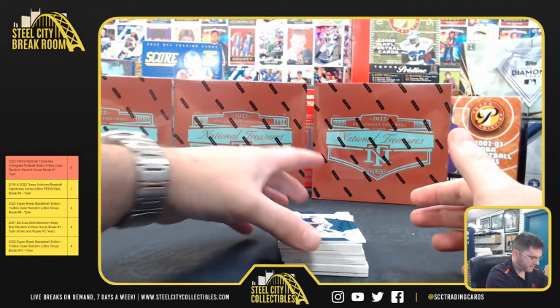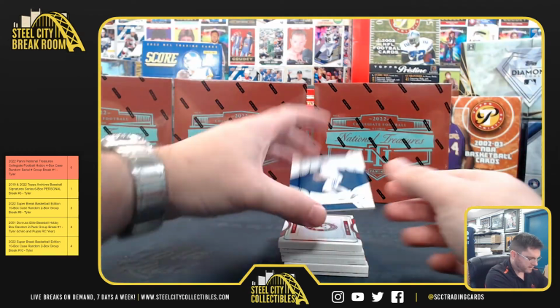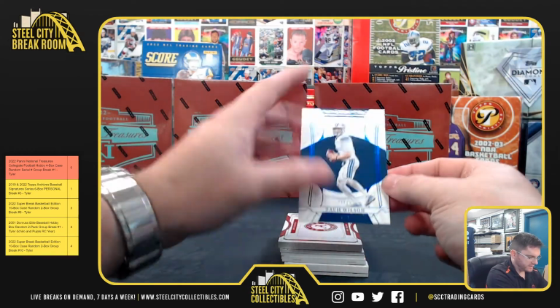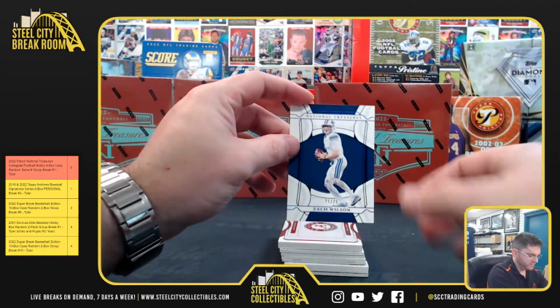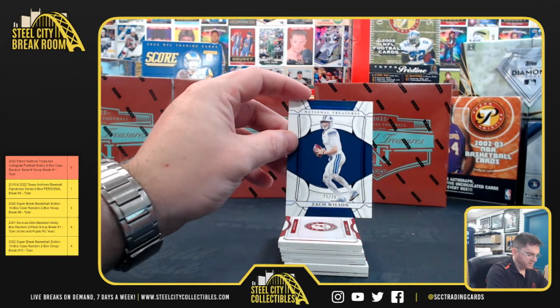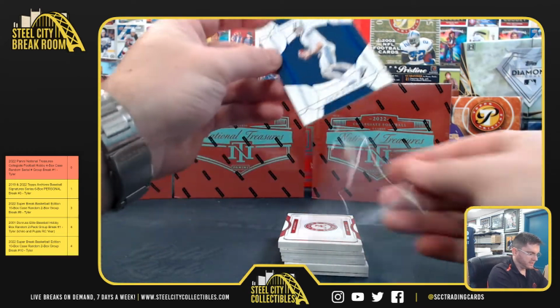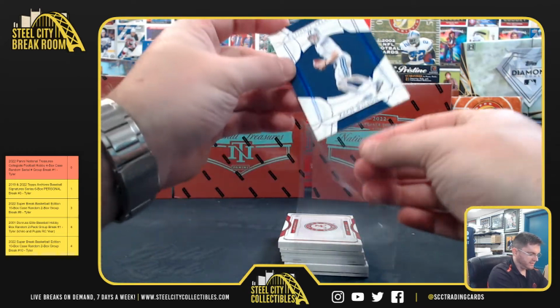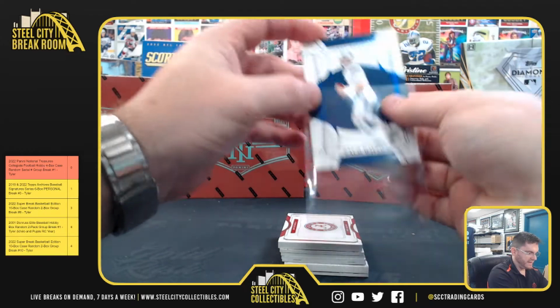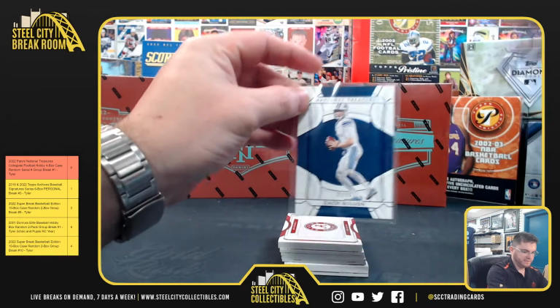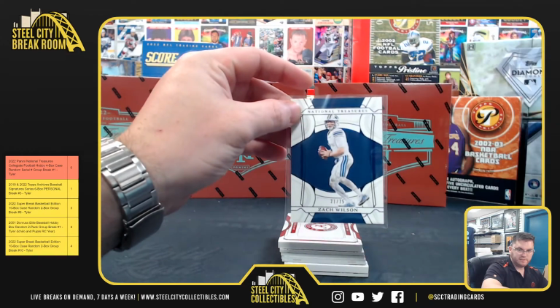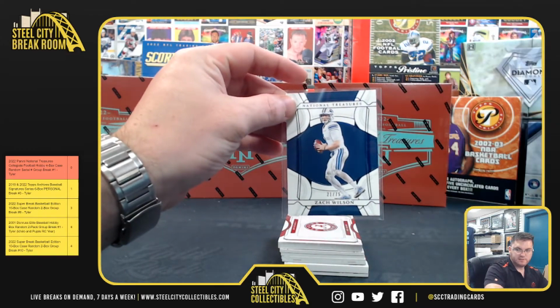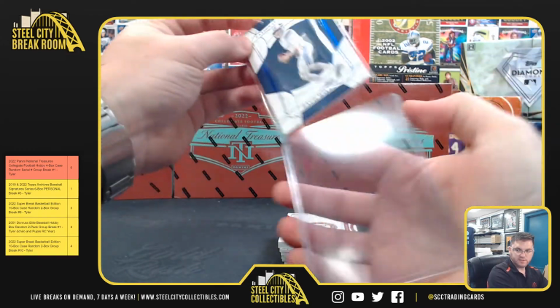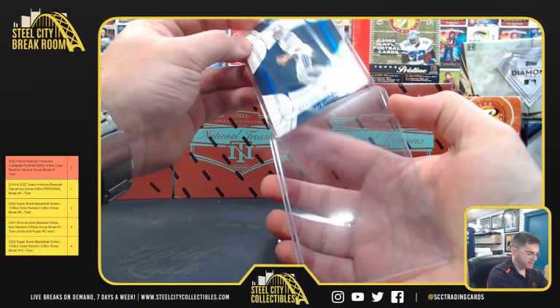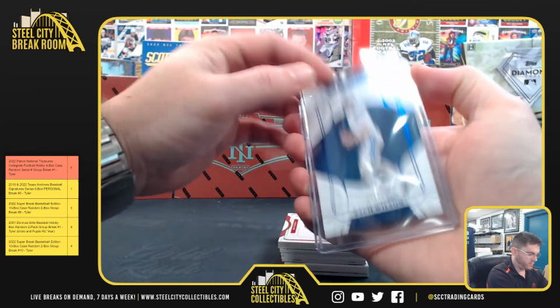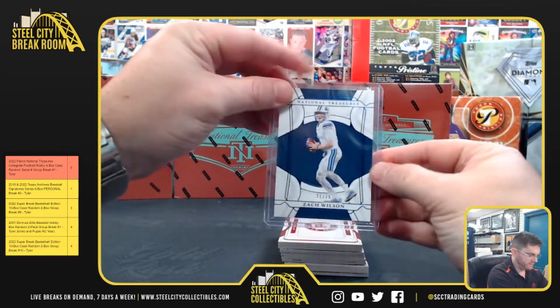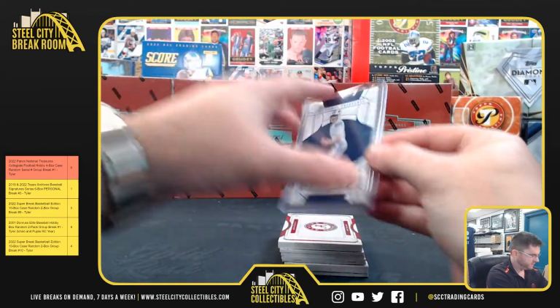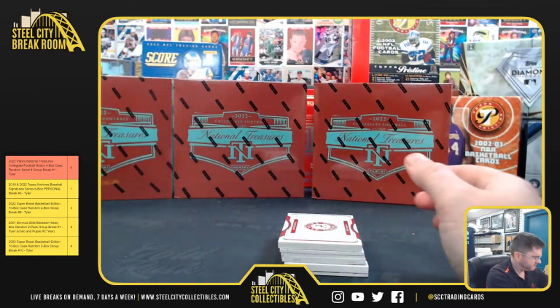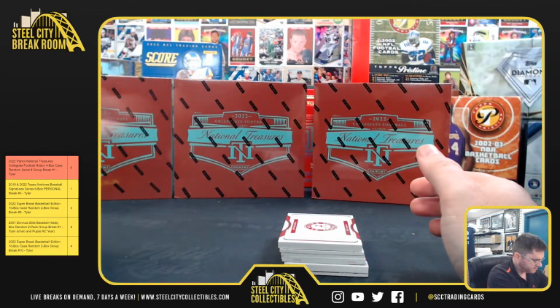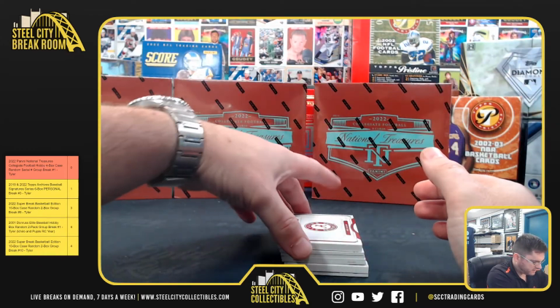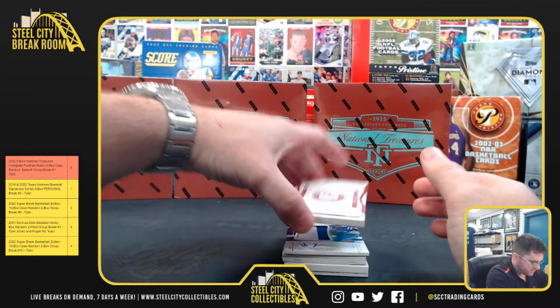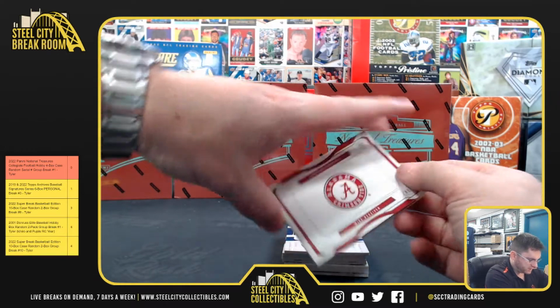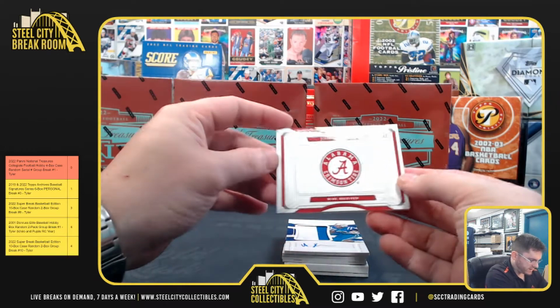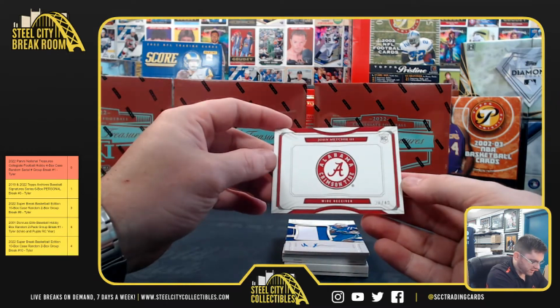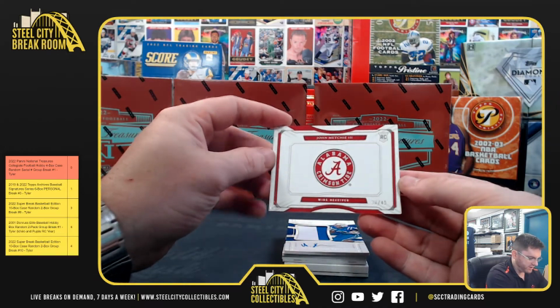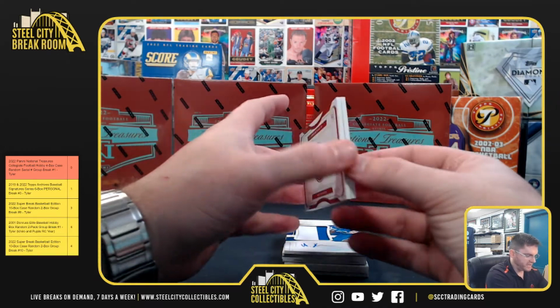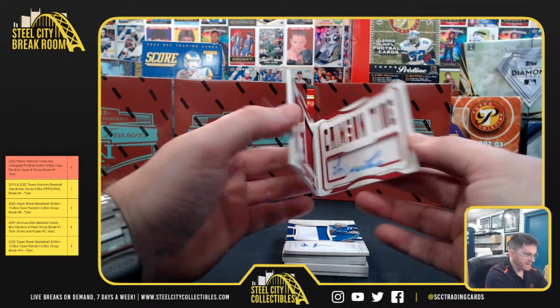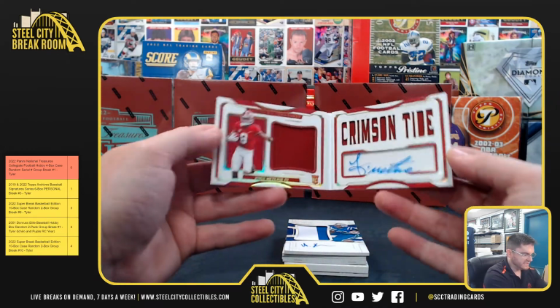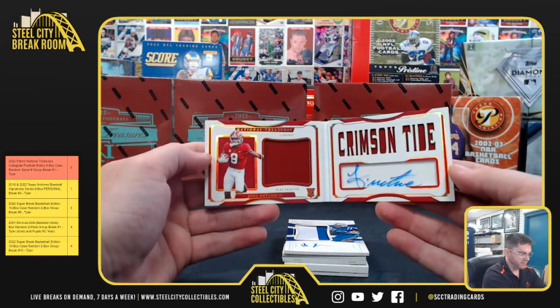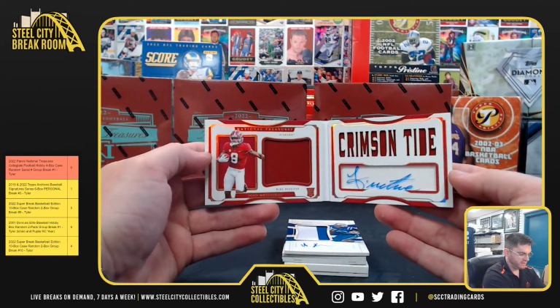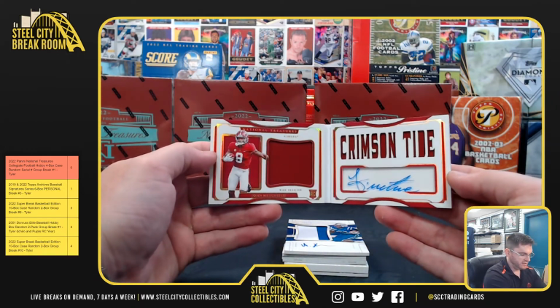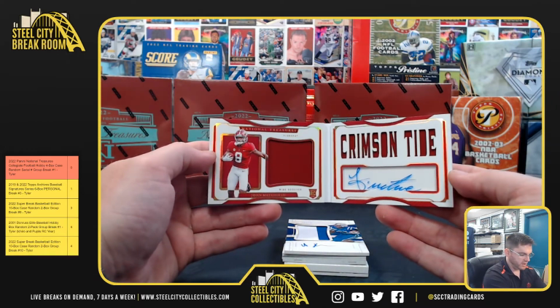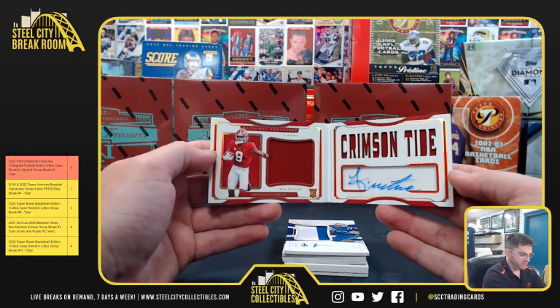Zach Wilson 21 of 75, going to one. Booklet — John Mechie 30 of 49, going to zero.